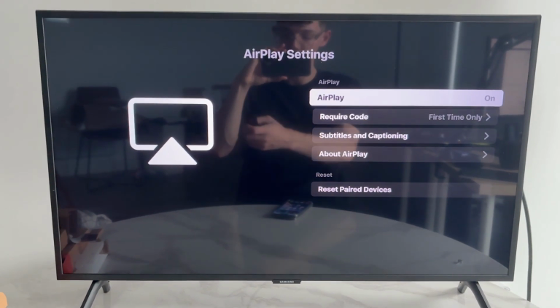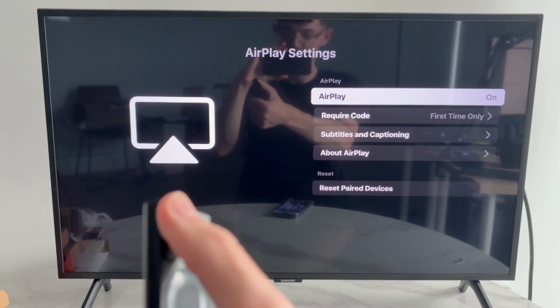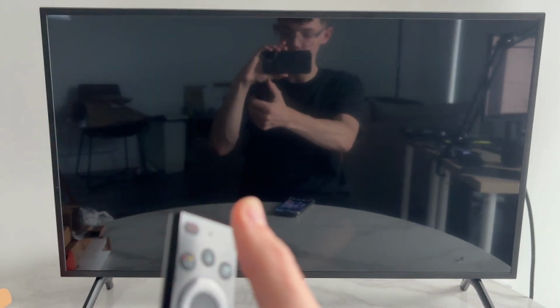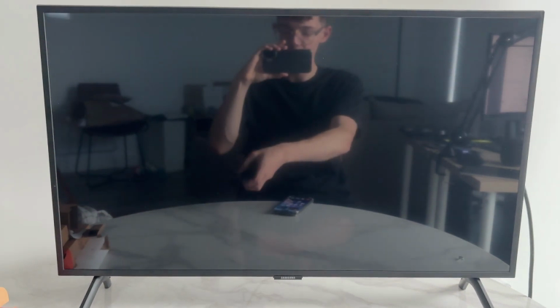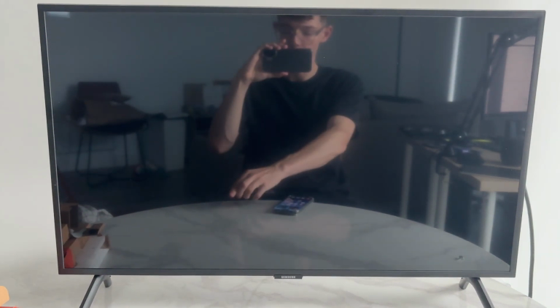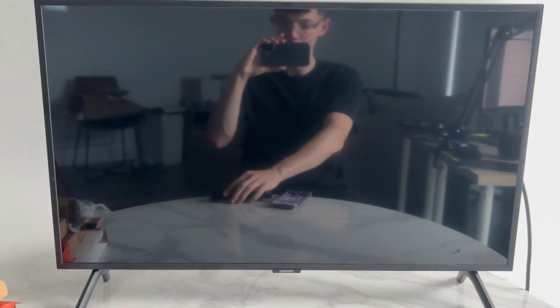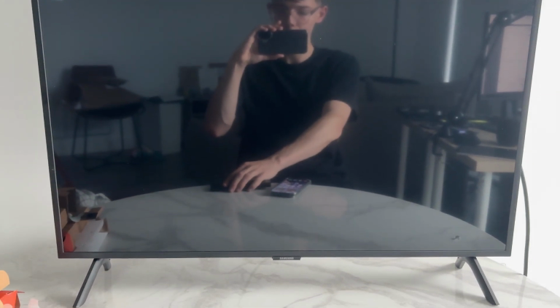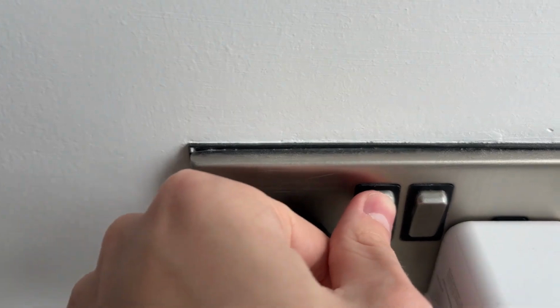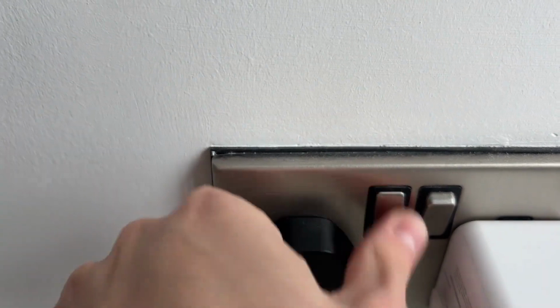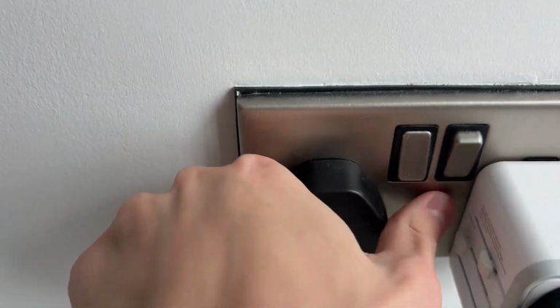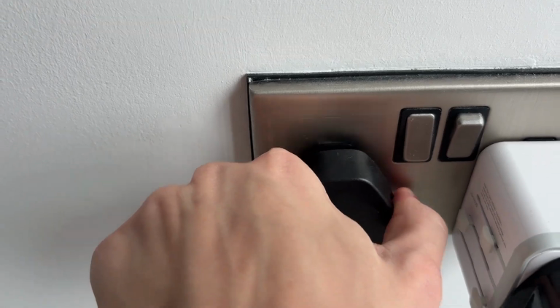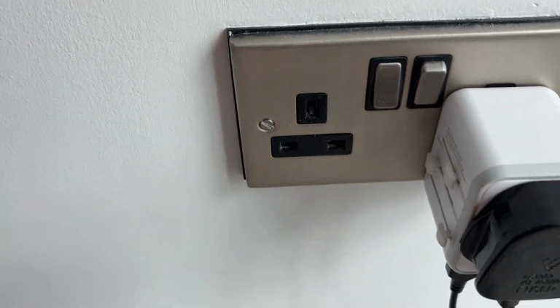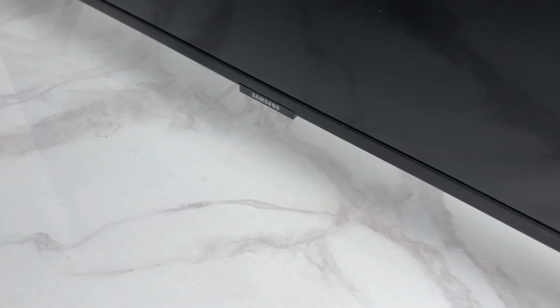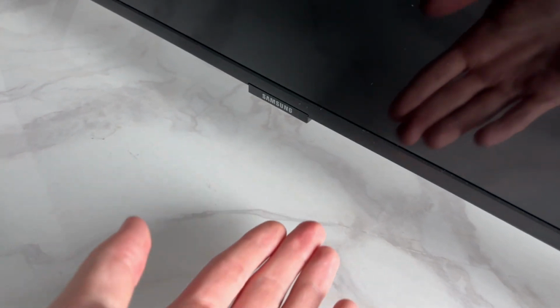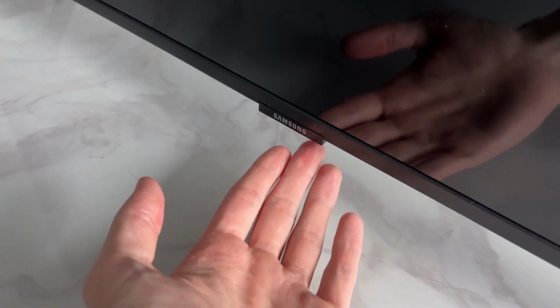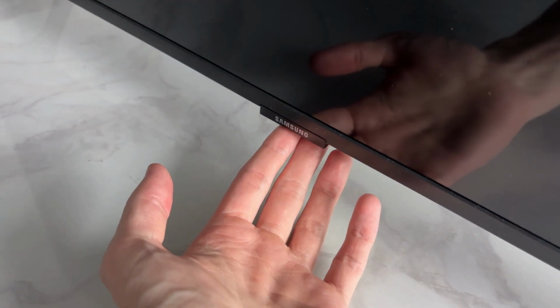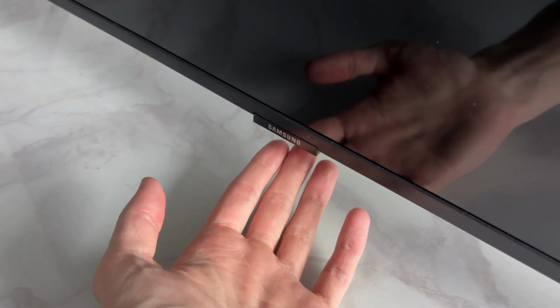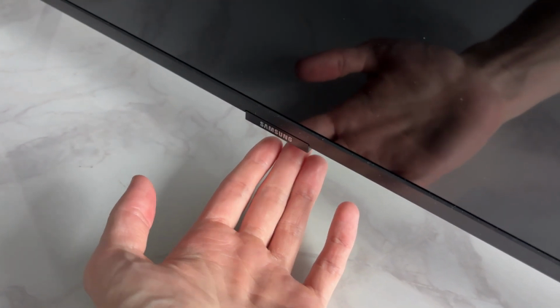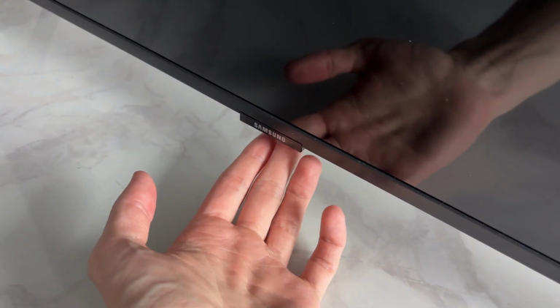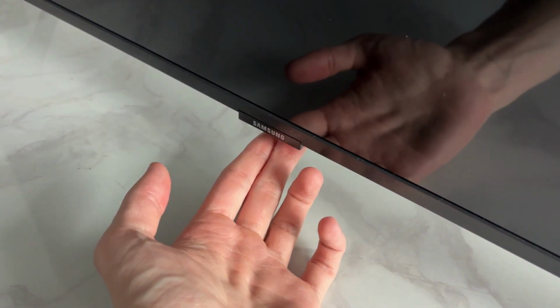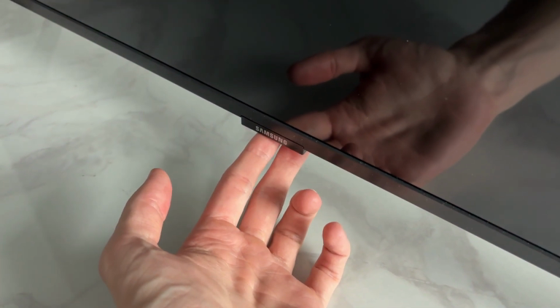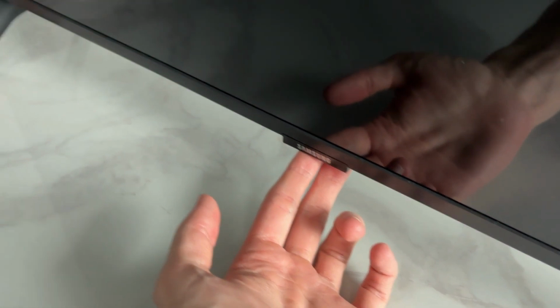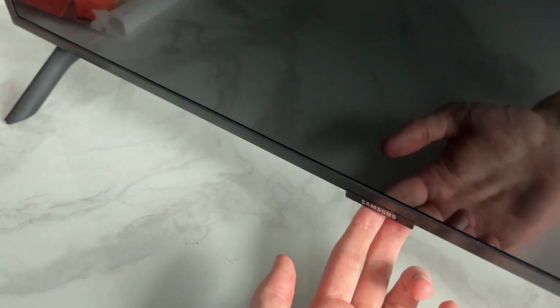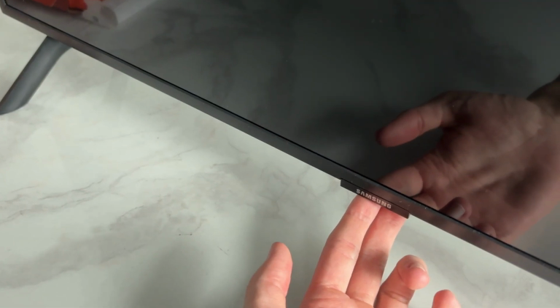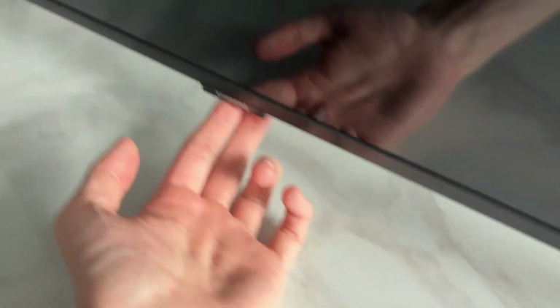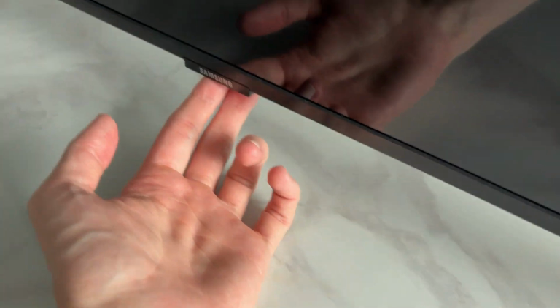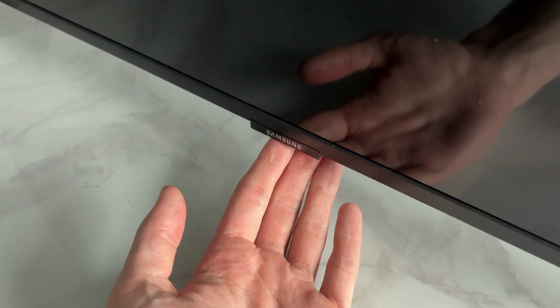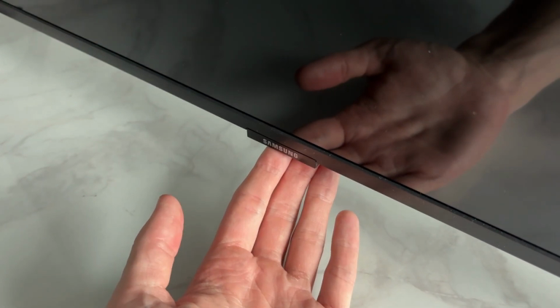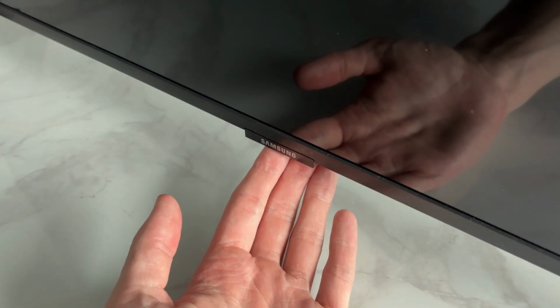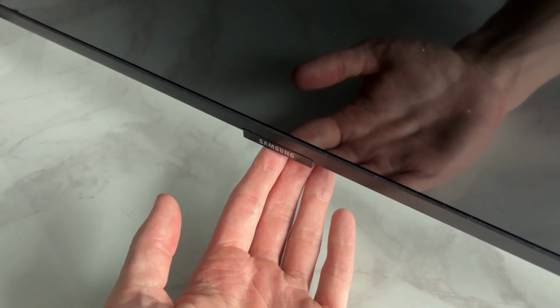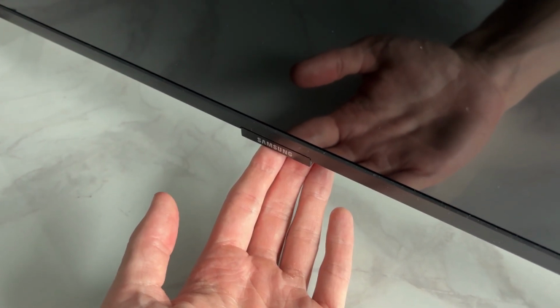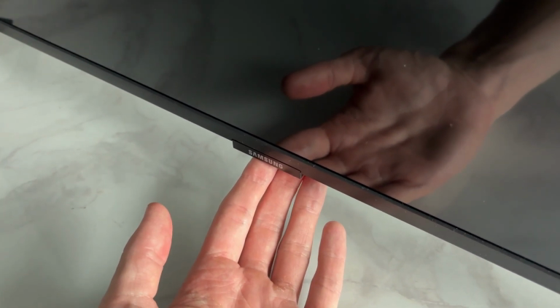If it's still not working, turn off your TV, go to the power outlet, switch it off, and unplug it. Find the power button on the TV itself — on this TV it's right under the logo, but it may also be to the left or to the right. Tap and hold this for 60 seconds.